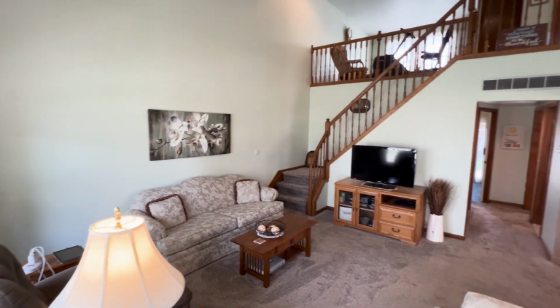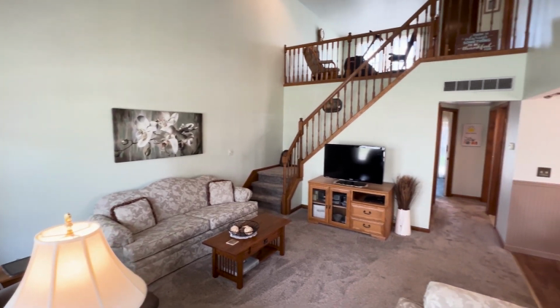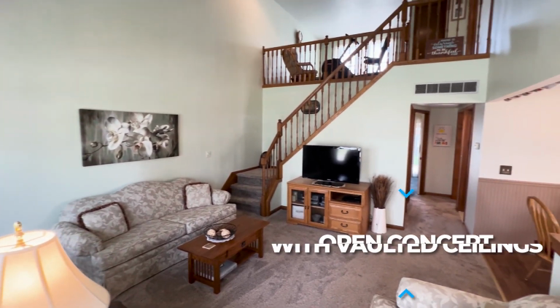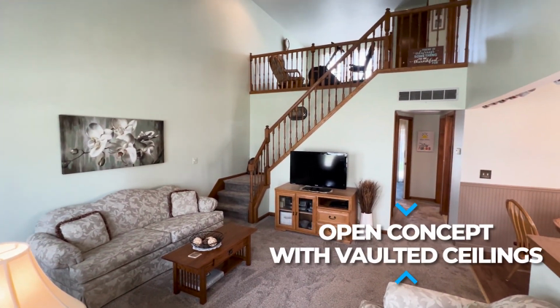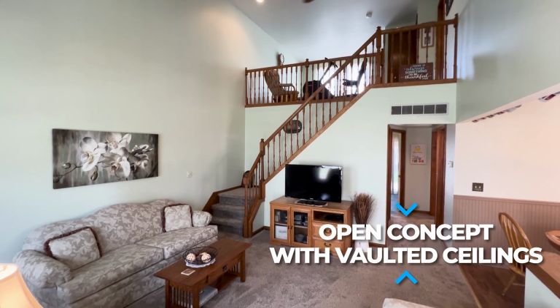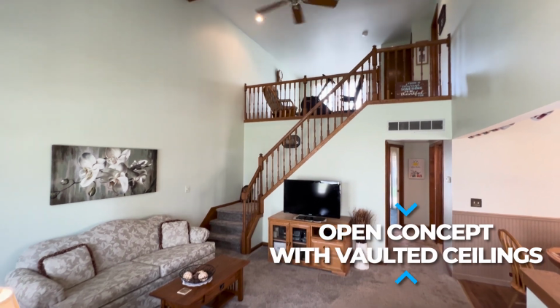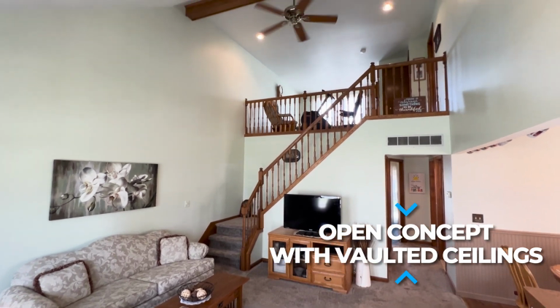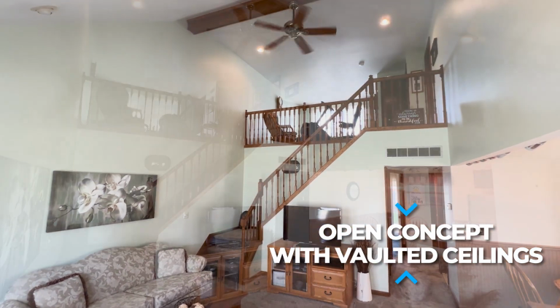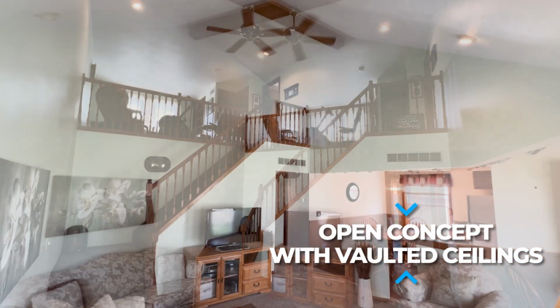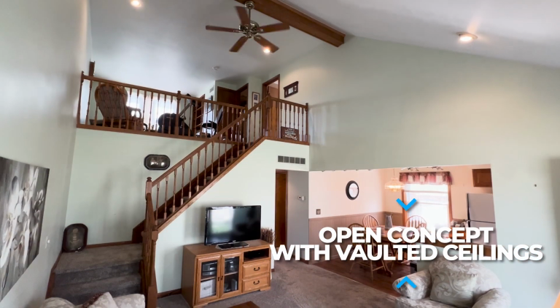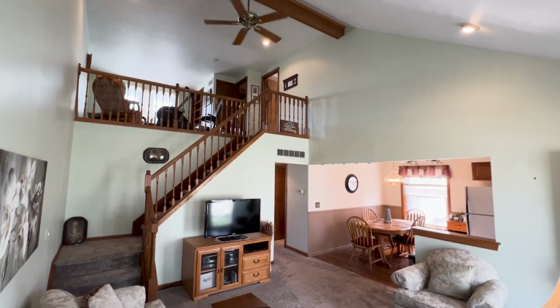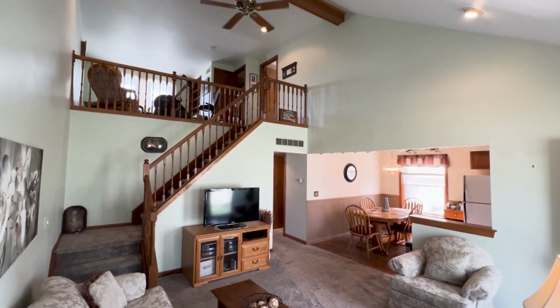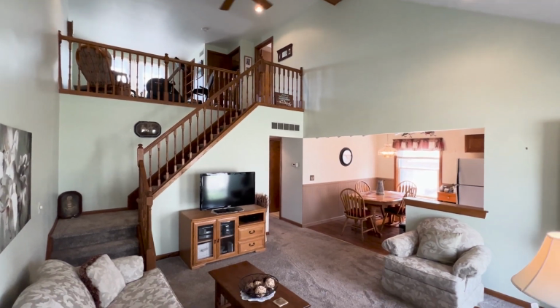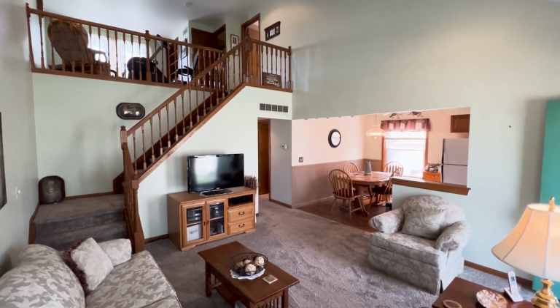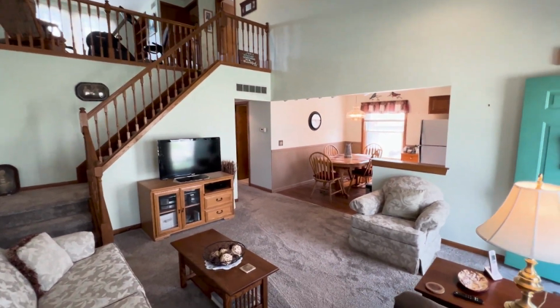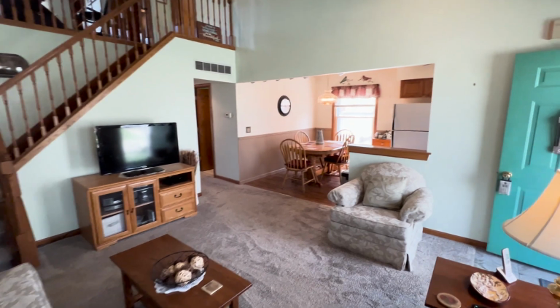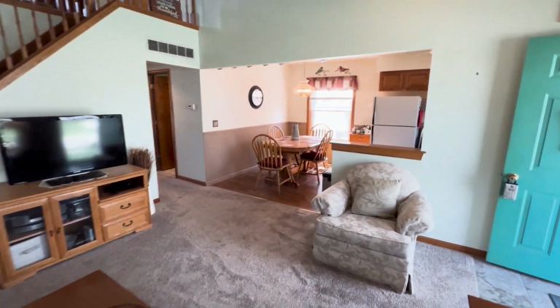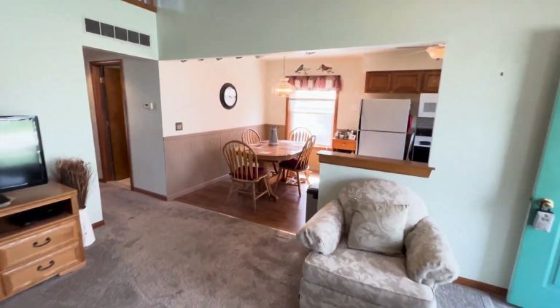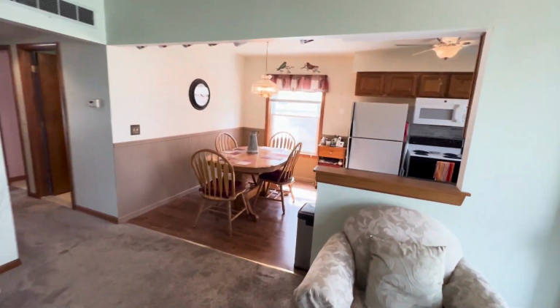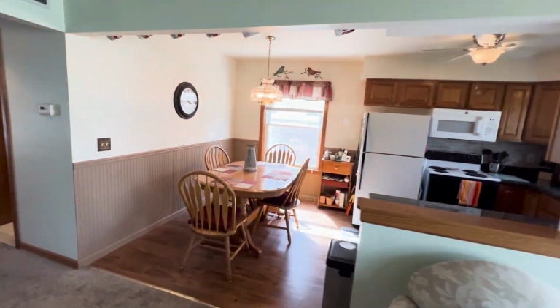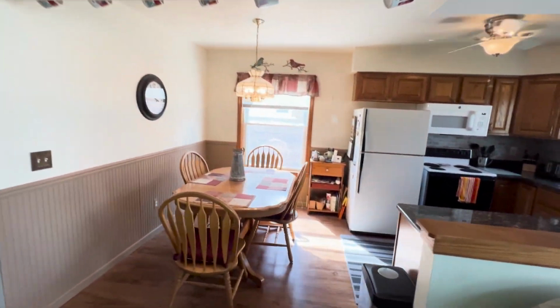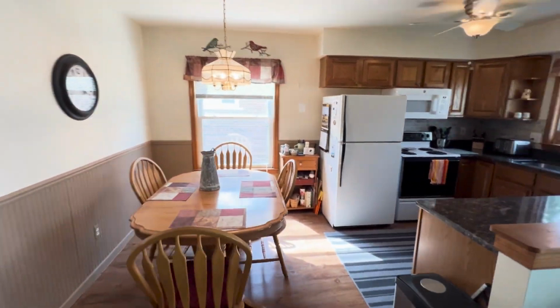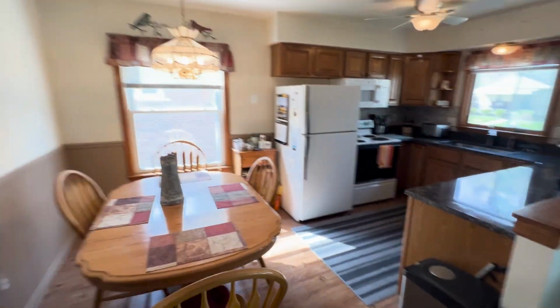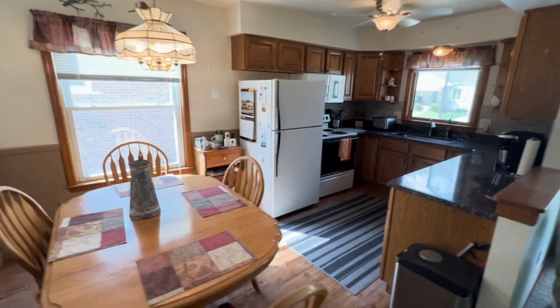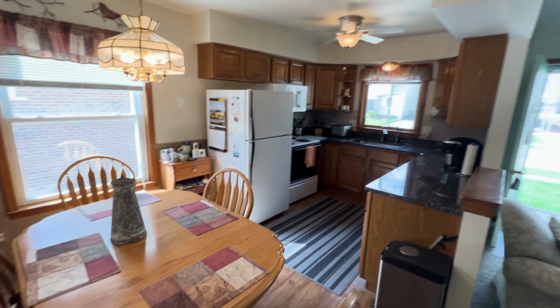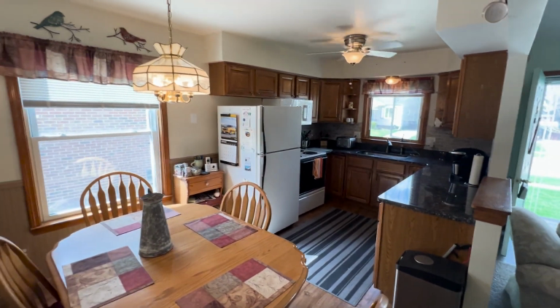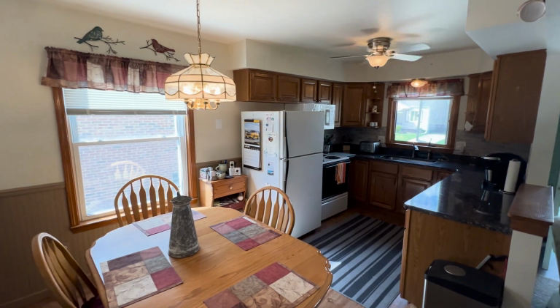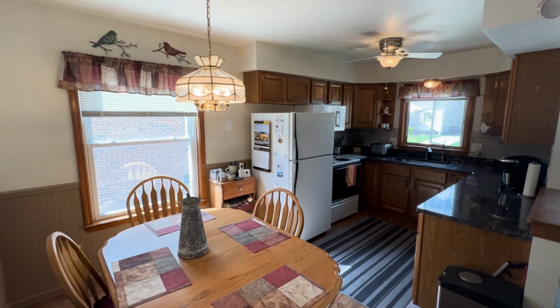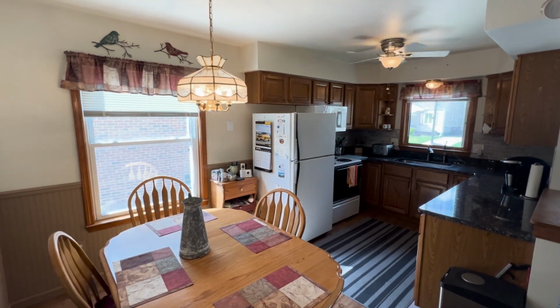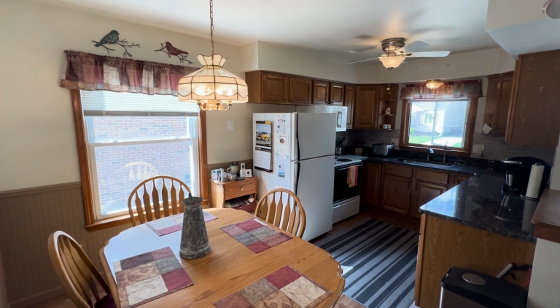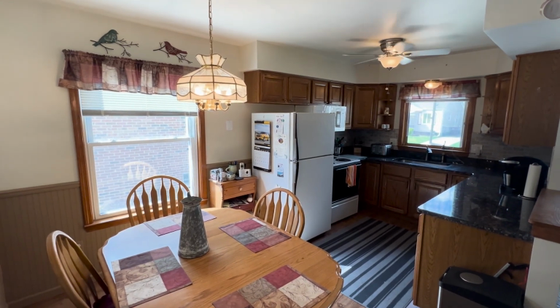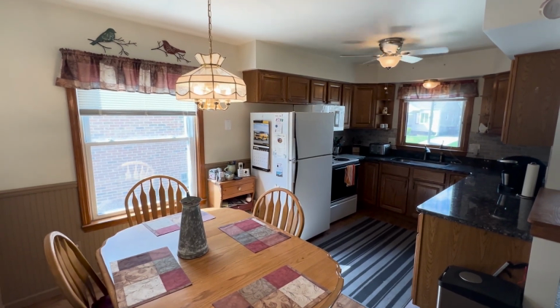Upon entering, your eyes are drawn to the soaring vaulted ceilings, creating a sense of spaciousness and airiness. The great room serves as the heart of the home, seamlessly flowing into the dining area and kitchen, ideal for both everyday living and entertaining guests.